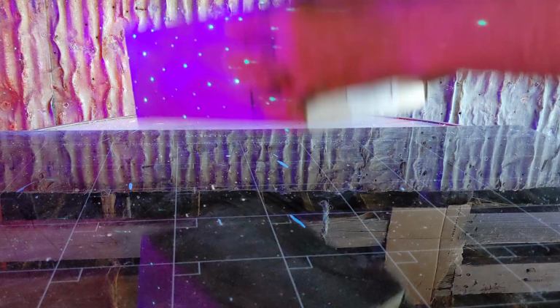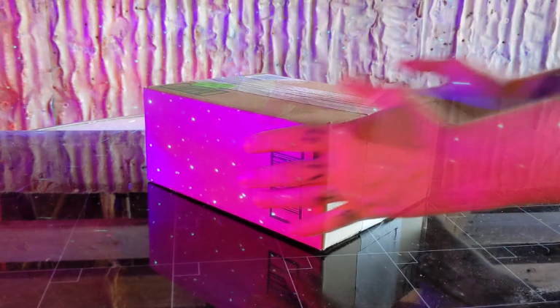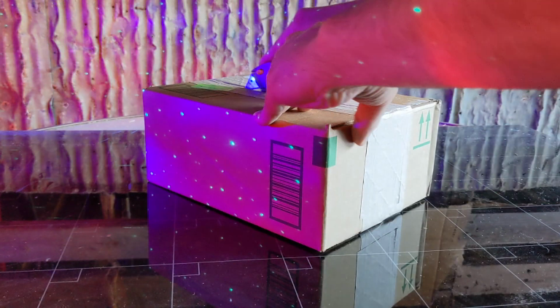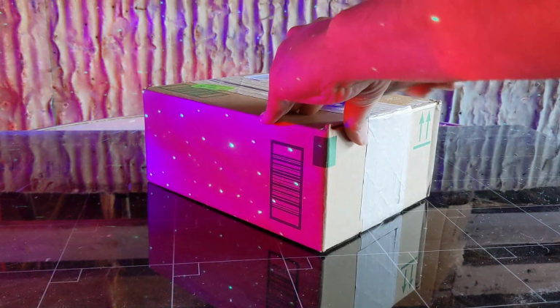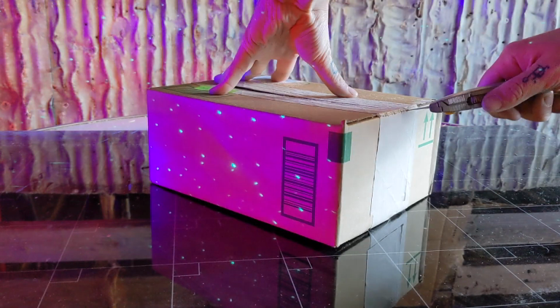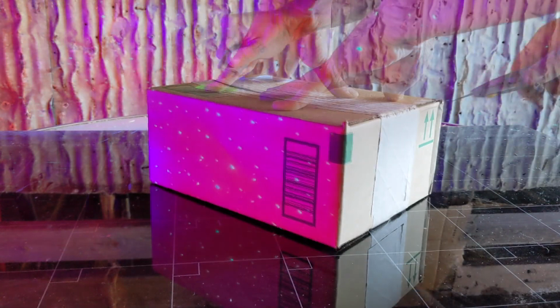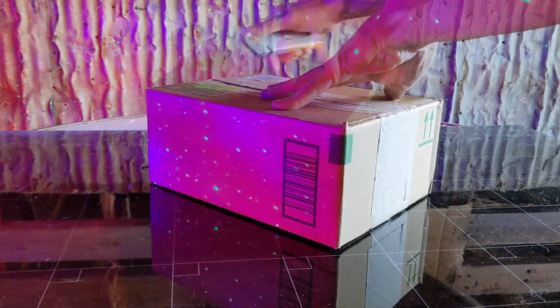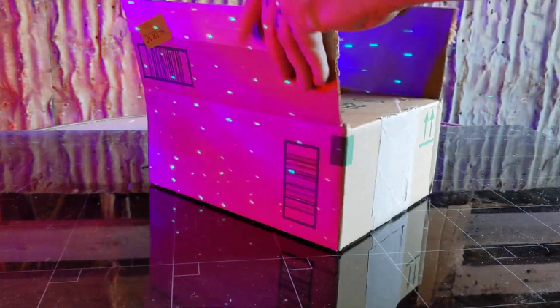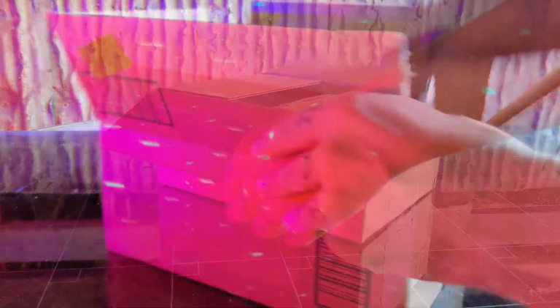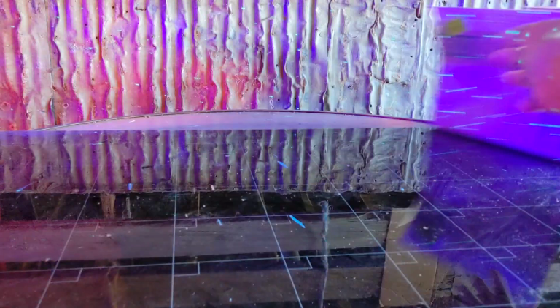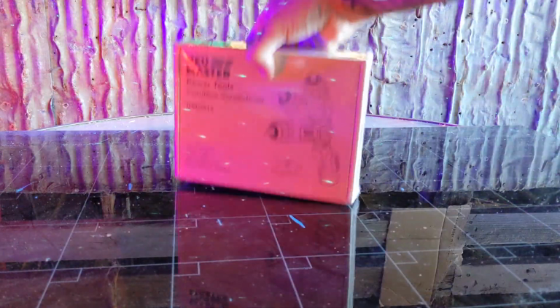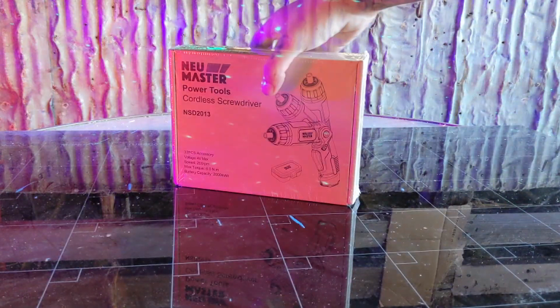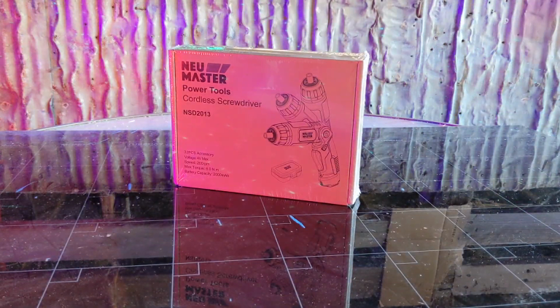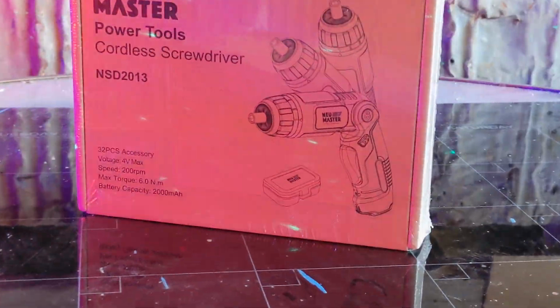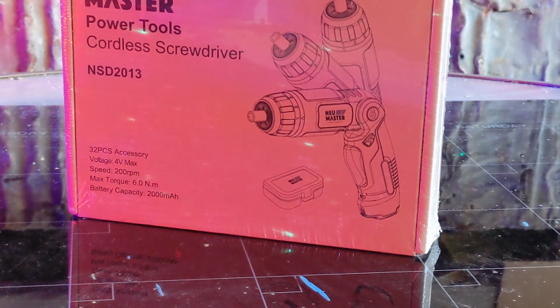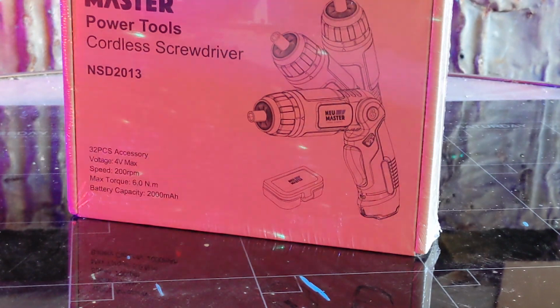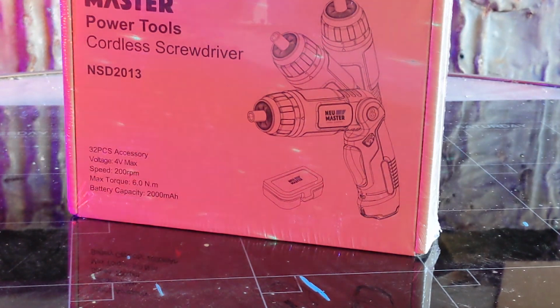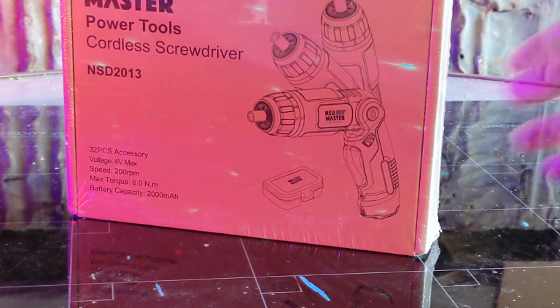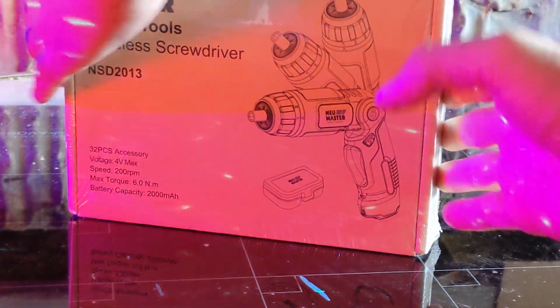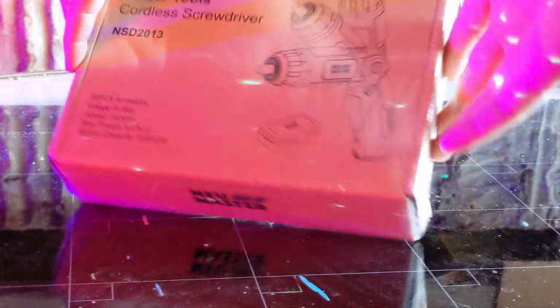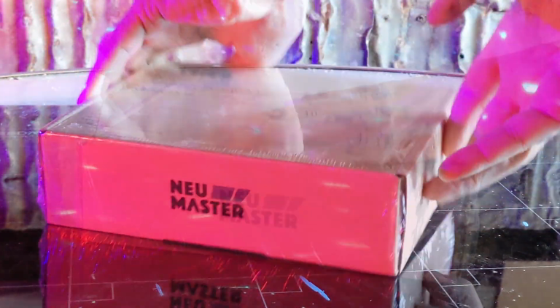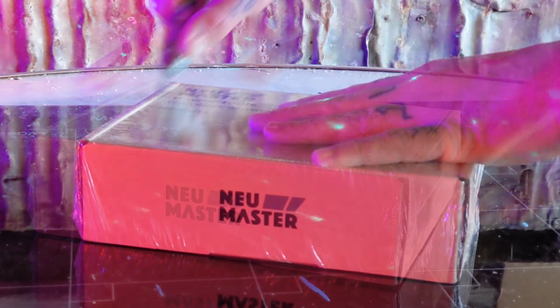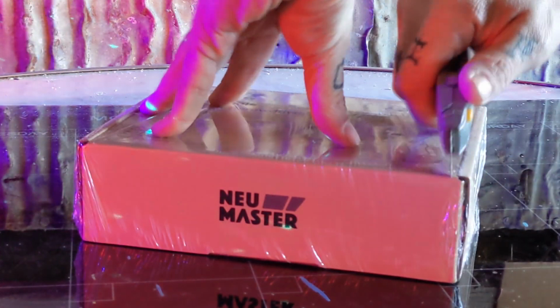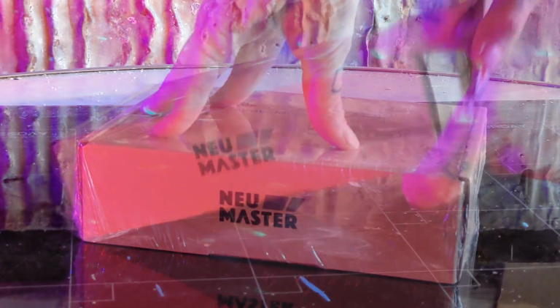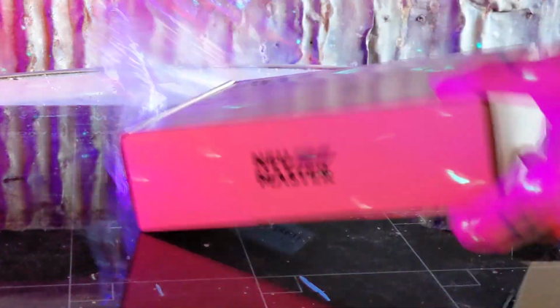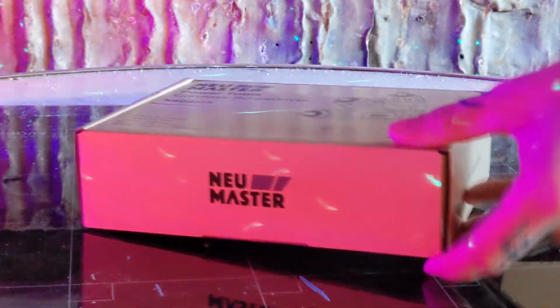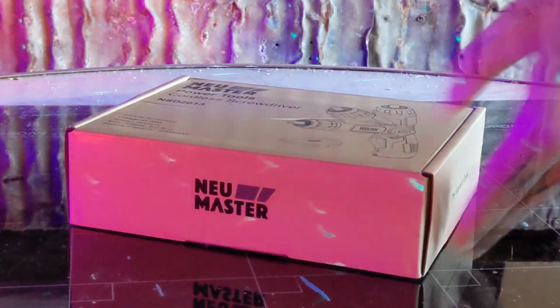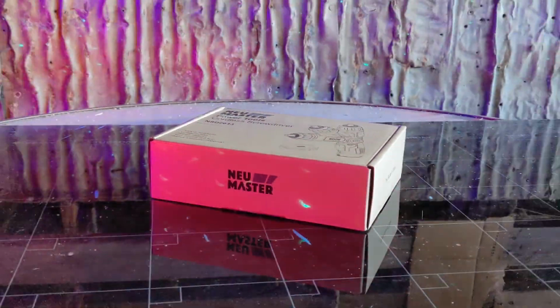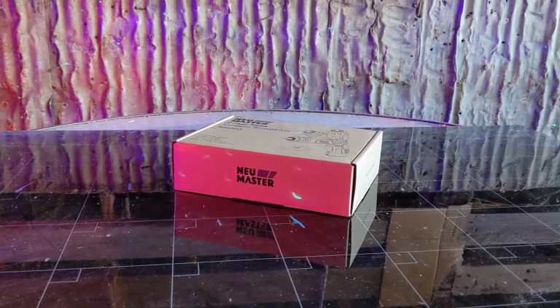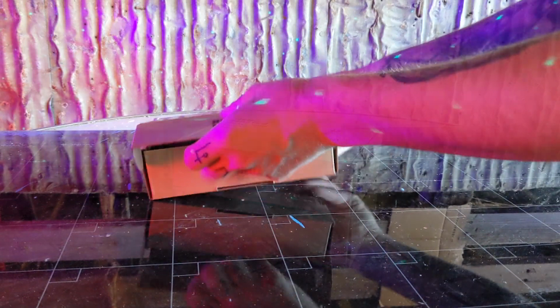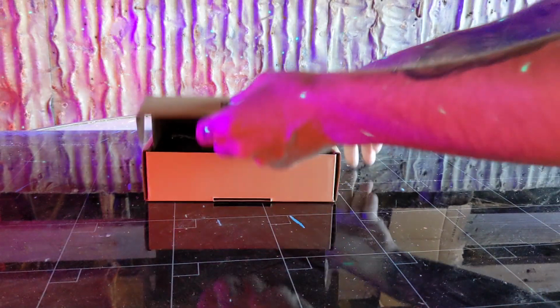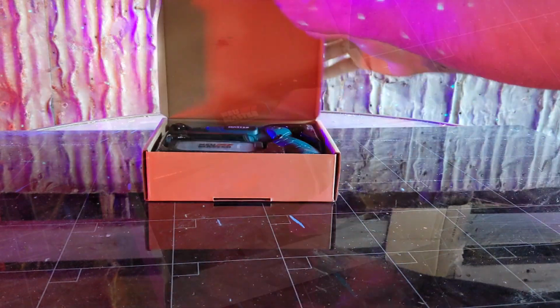Today we're ditching our old screwdriver and upgrading to our new electric screwdriver with flashlight from Newmaster. This versatile and portable little cordless screwdriver kit is the perfect addition to any household, and today we're going to show you why.